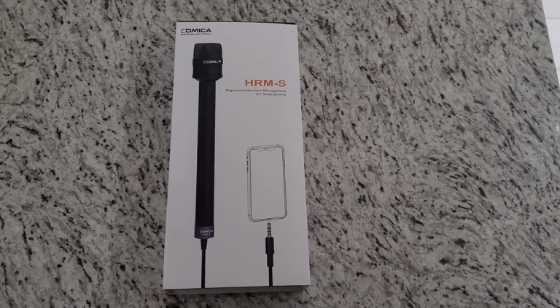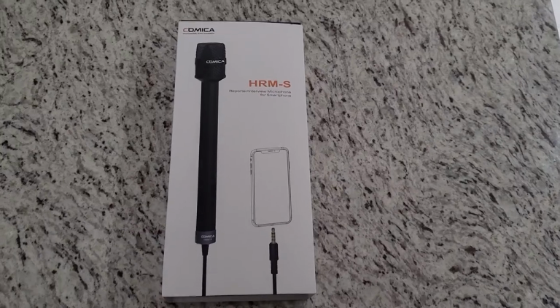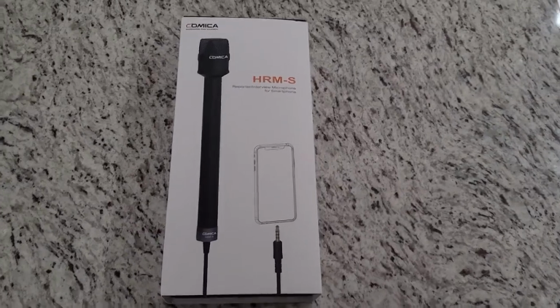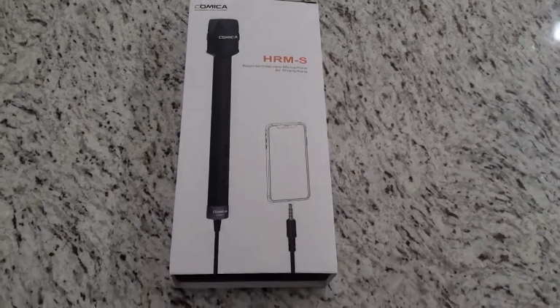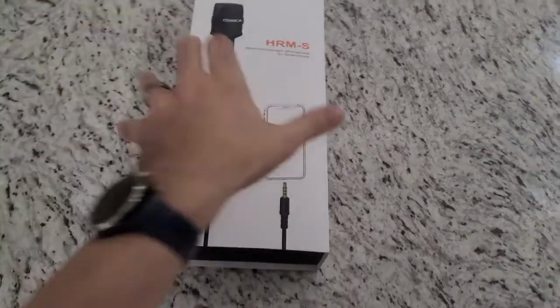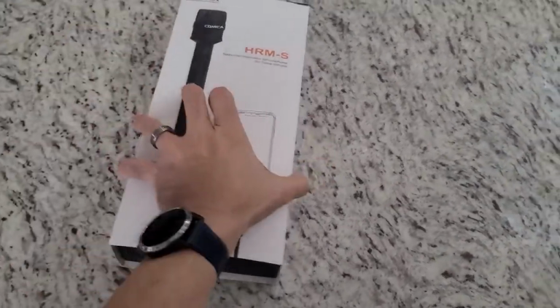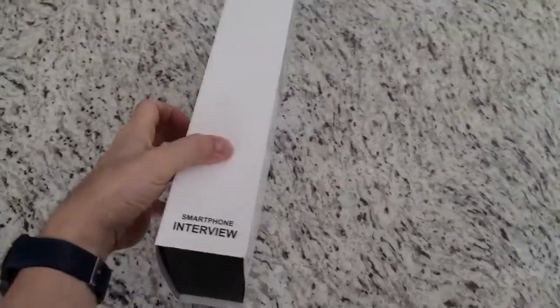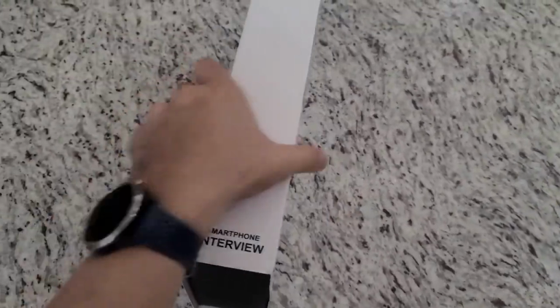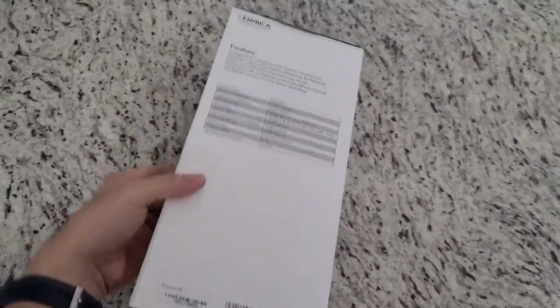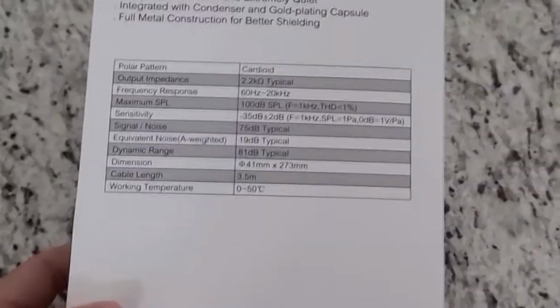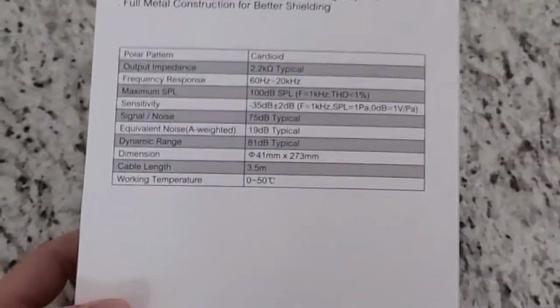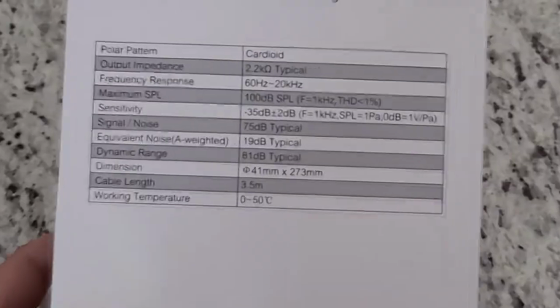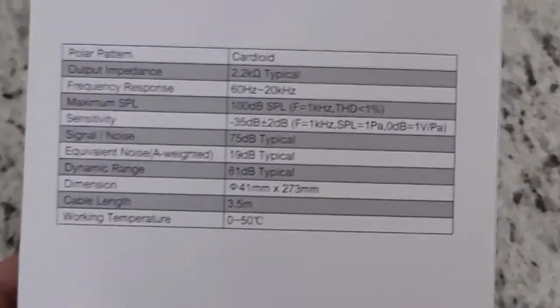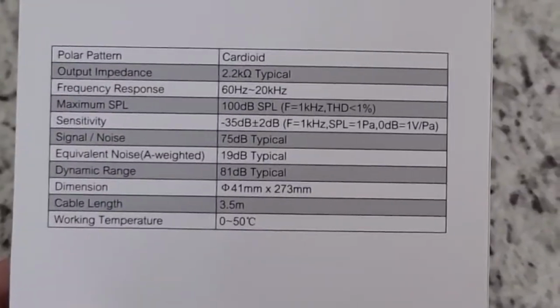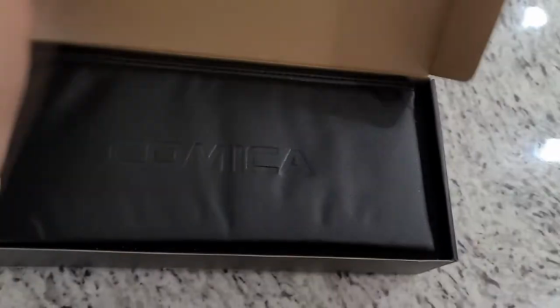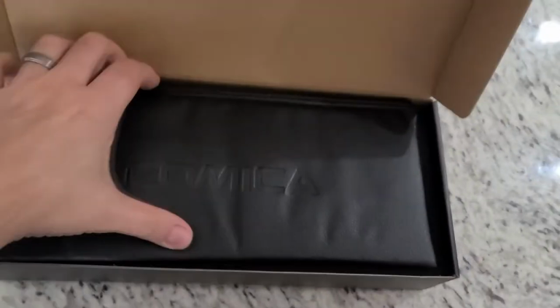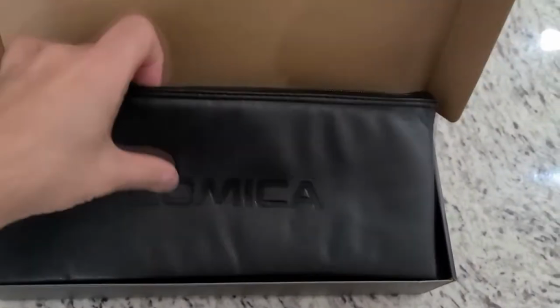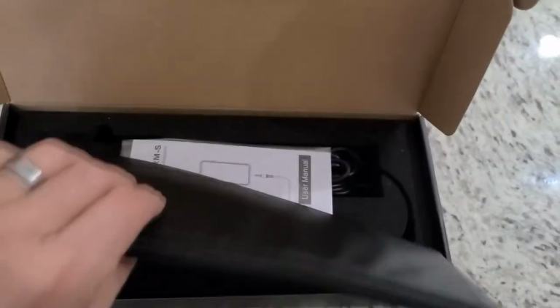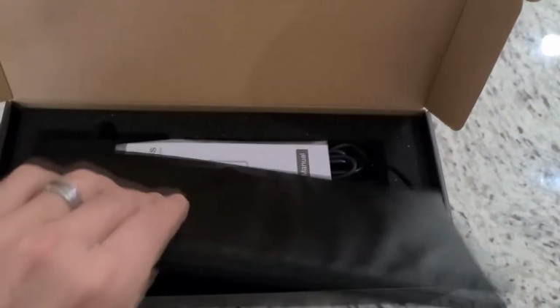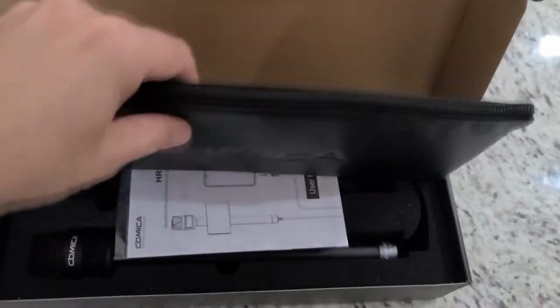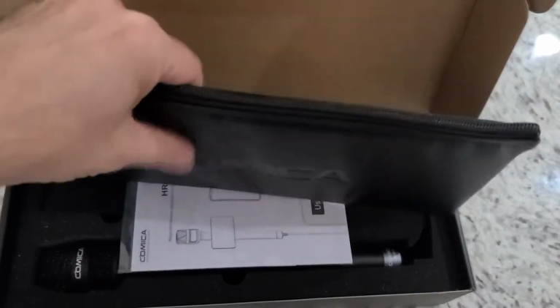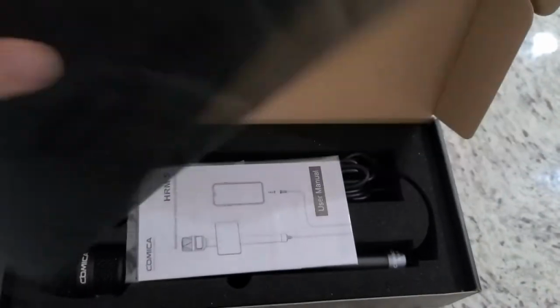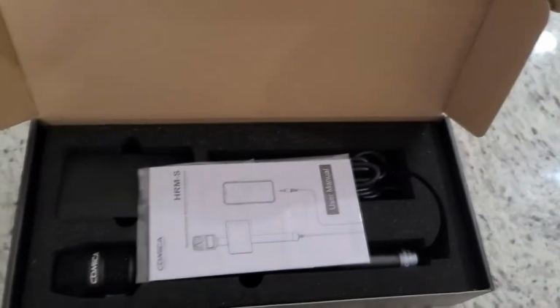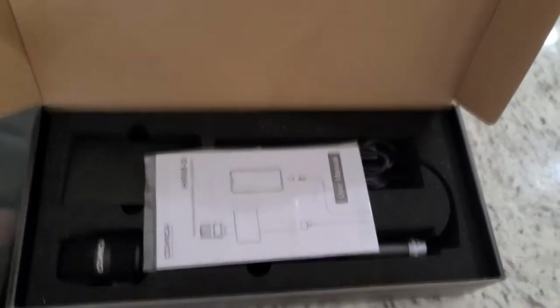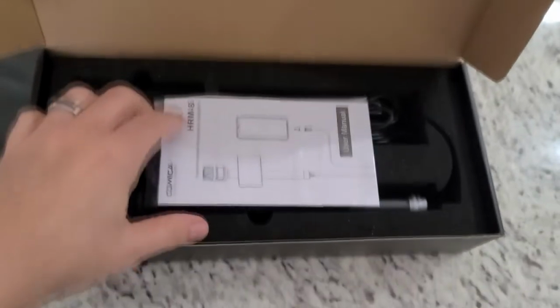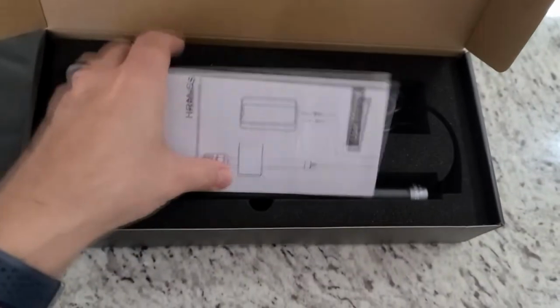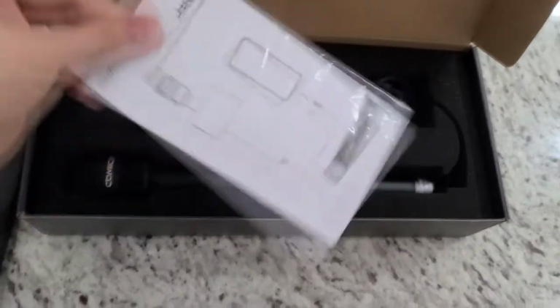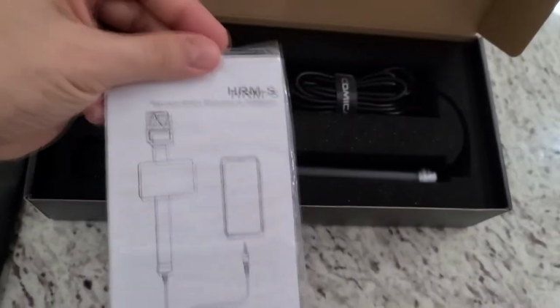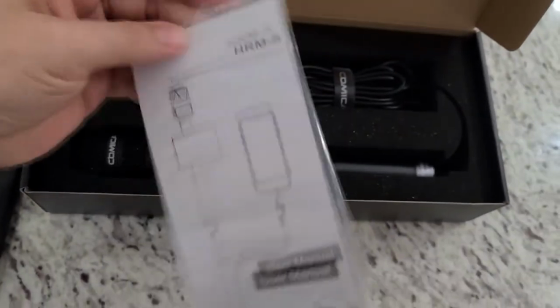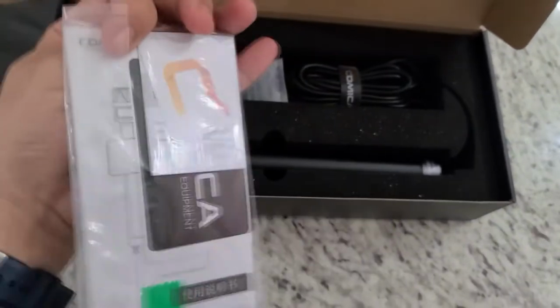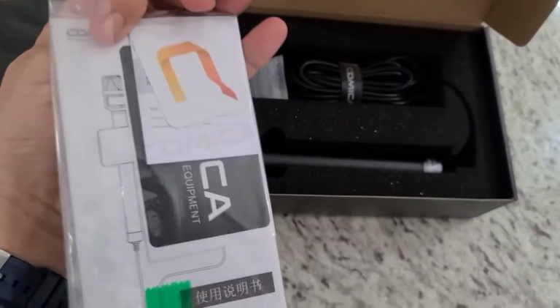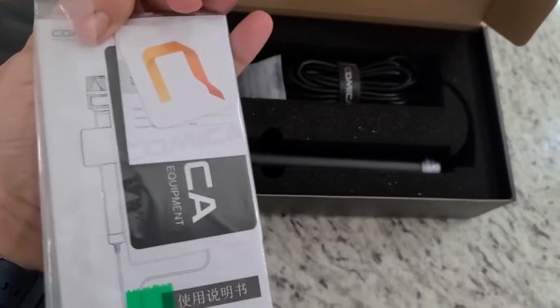Interviewer Chuck Fresh with a review of the Comica HRMS interviewing microphone. It's really super directional and the sound, when you hear it later in this video, it's really good. Nice package. Comica always gives you a lot of cool stuff. We've got a lot of stuff by them in the past. Always been very pleased with them.